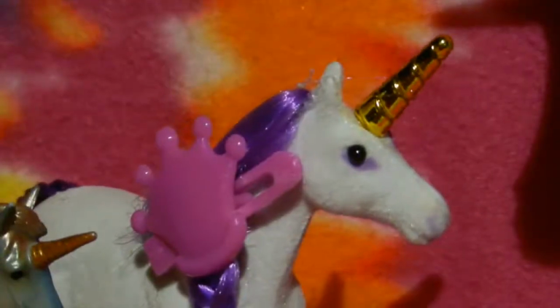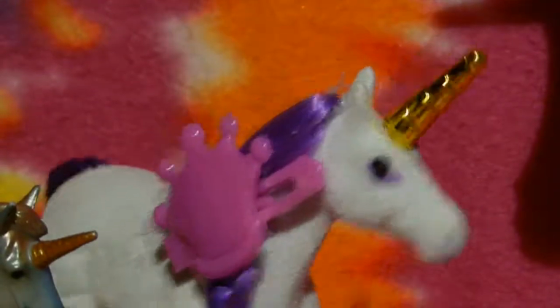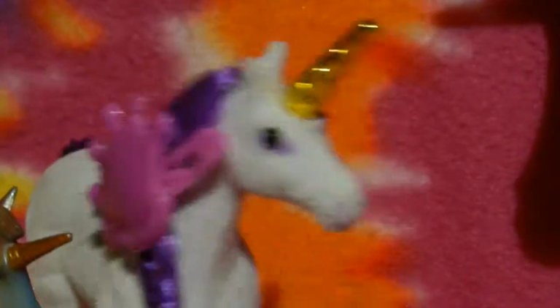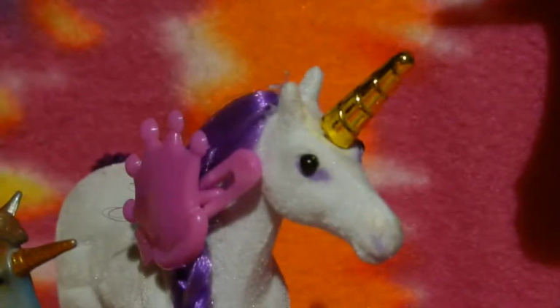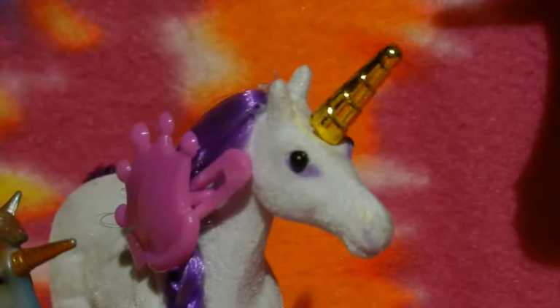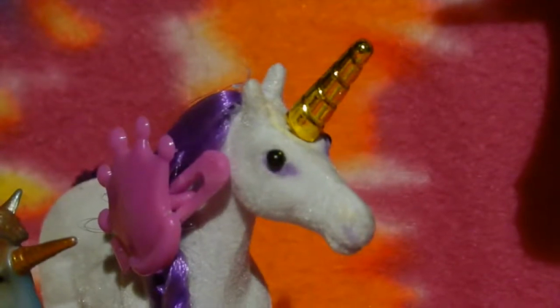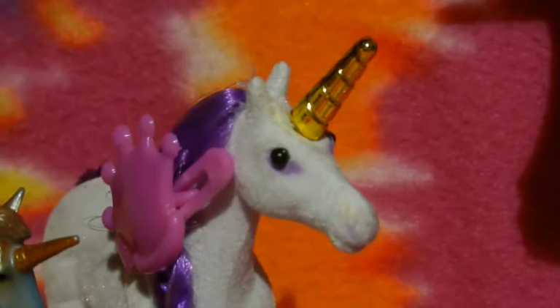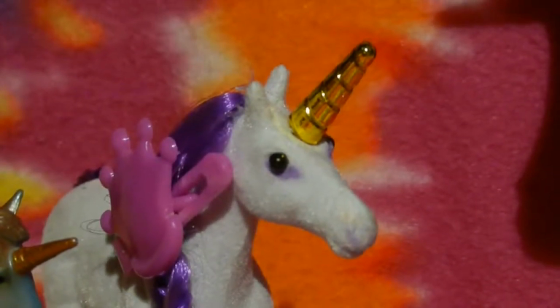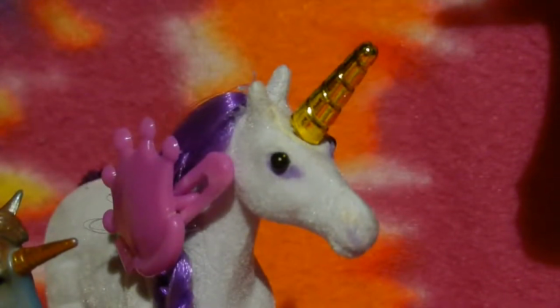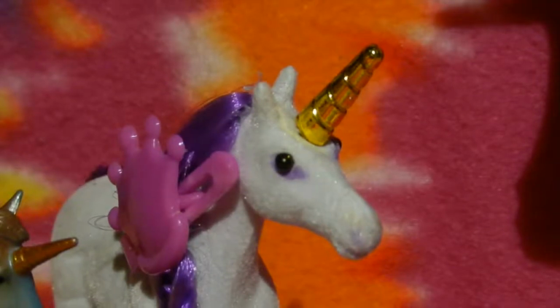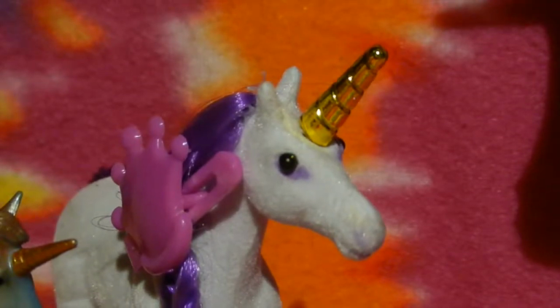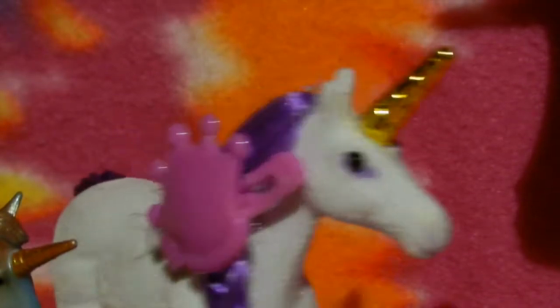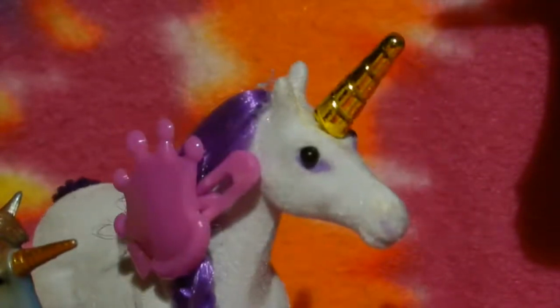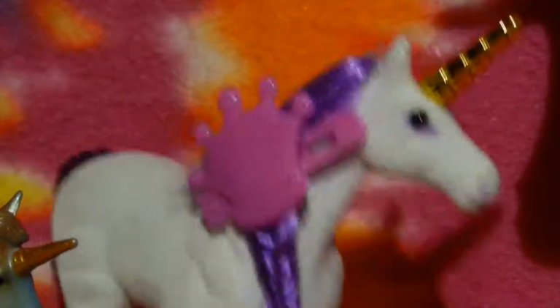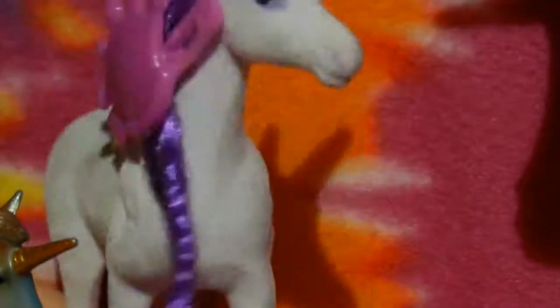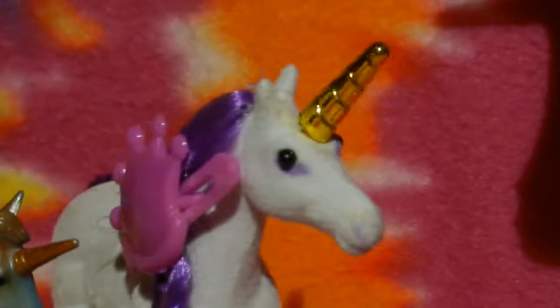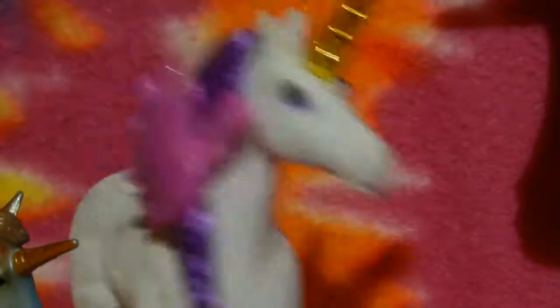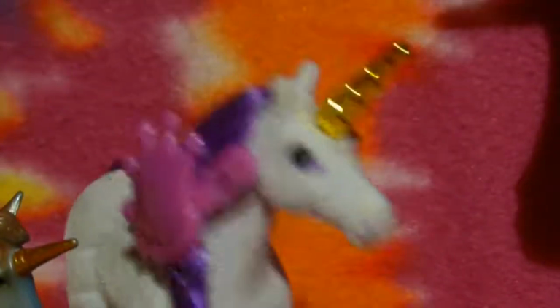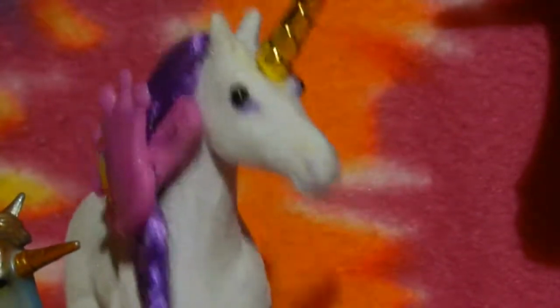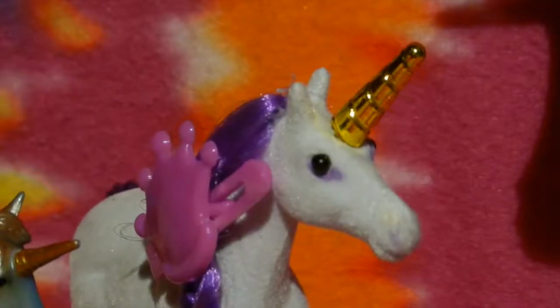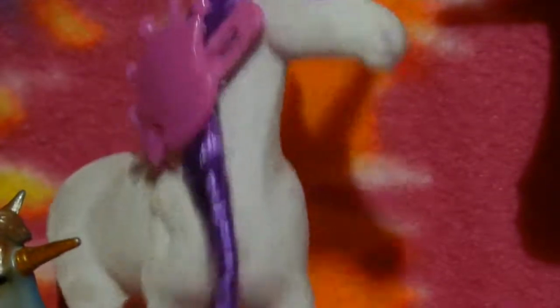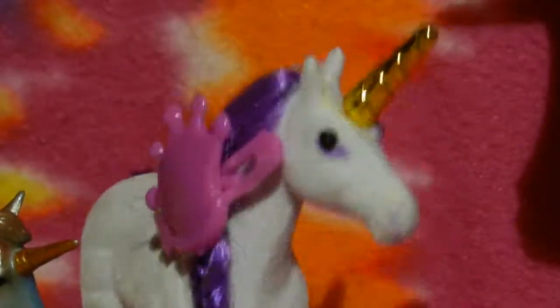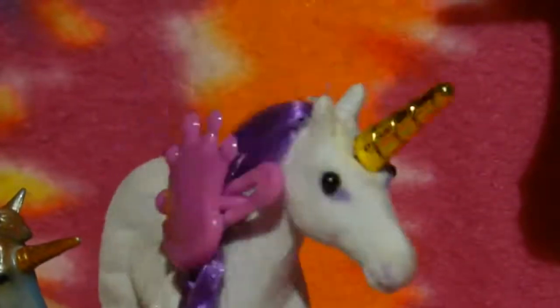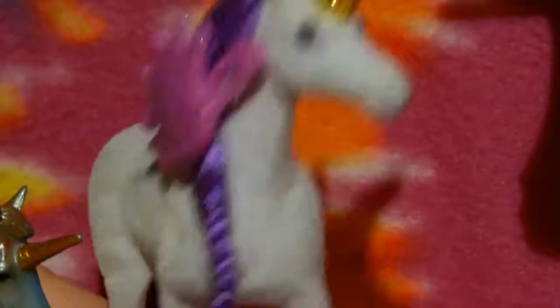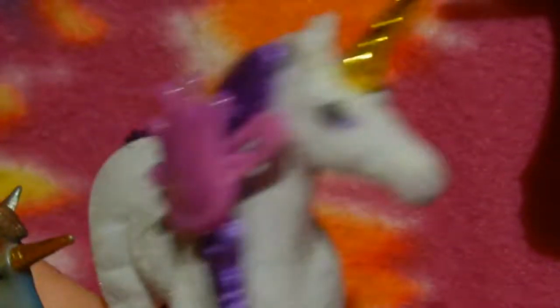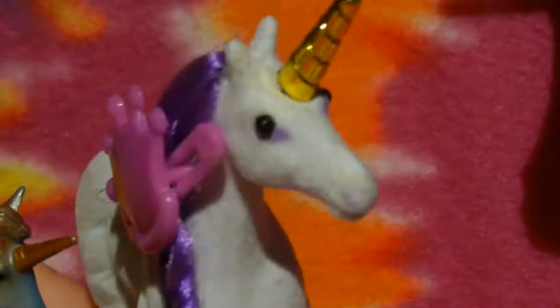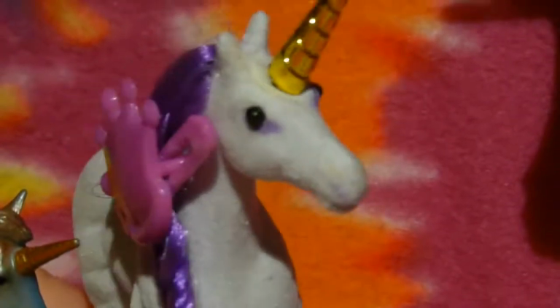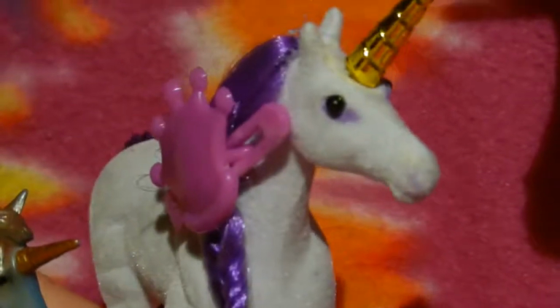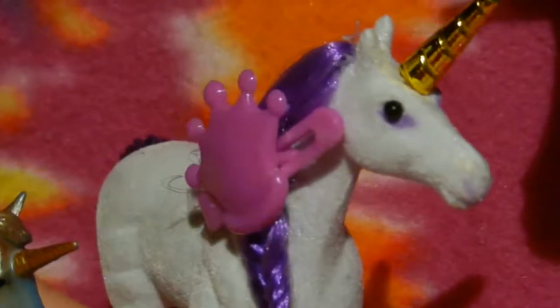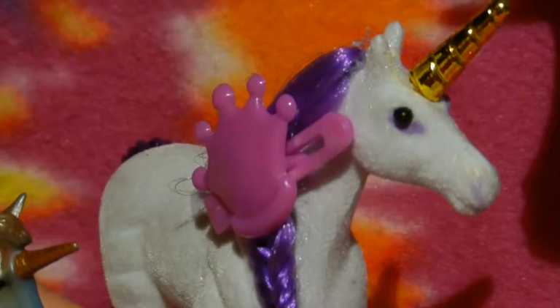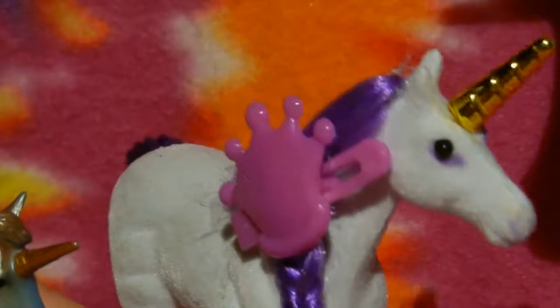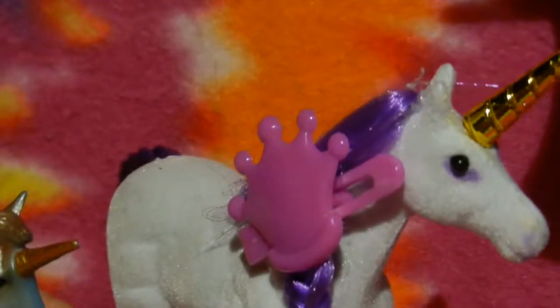Hey! What about me? Oh yeah, you're pretty cute too, Cheepy. You have to like me the most of all, because I'm the channel mascot! Yeah, of course, sure, Cheepy.